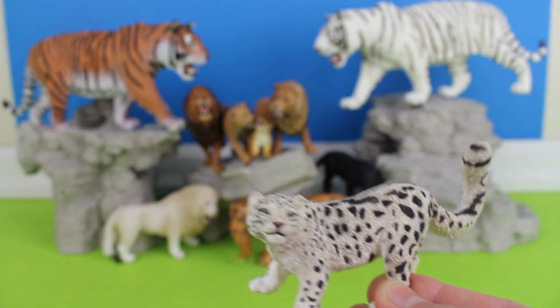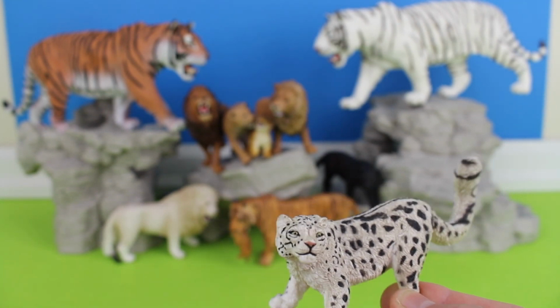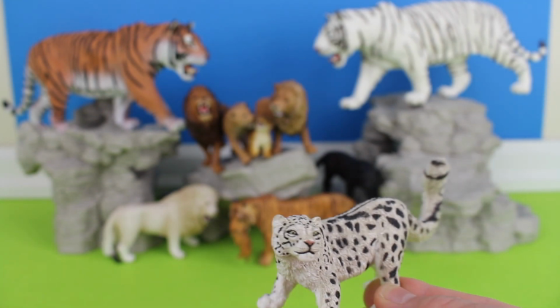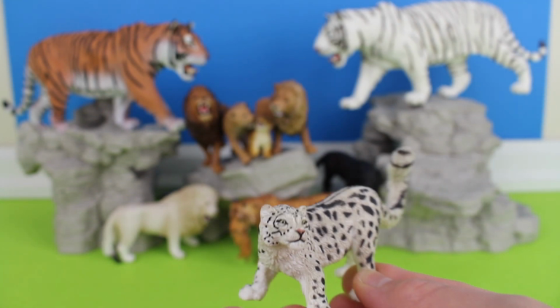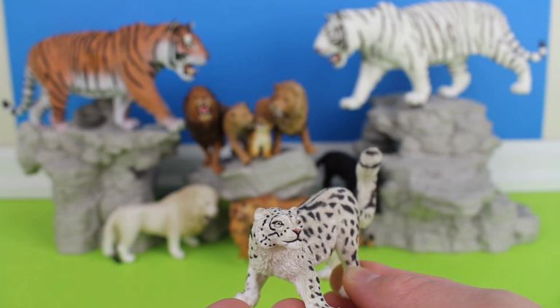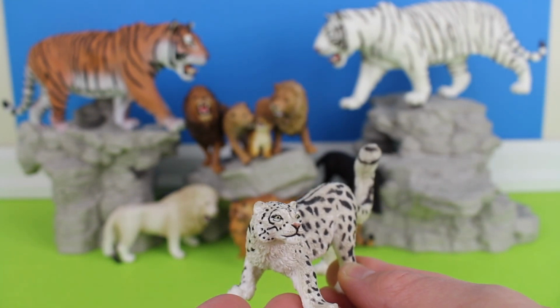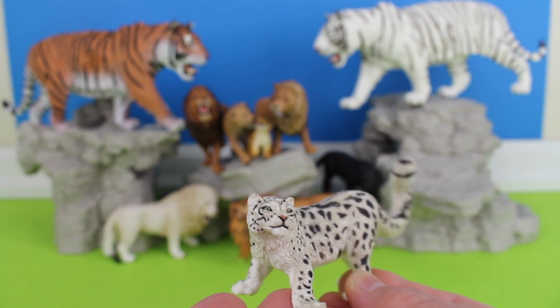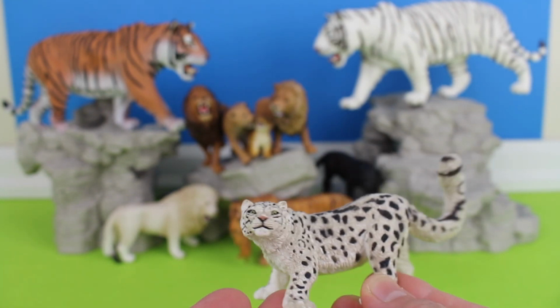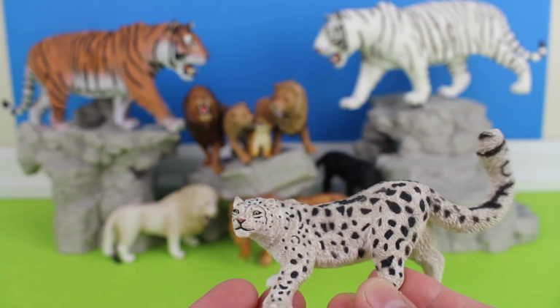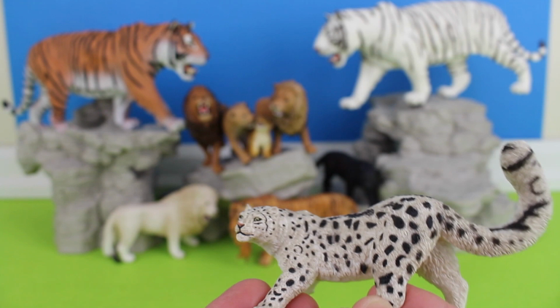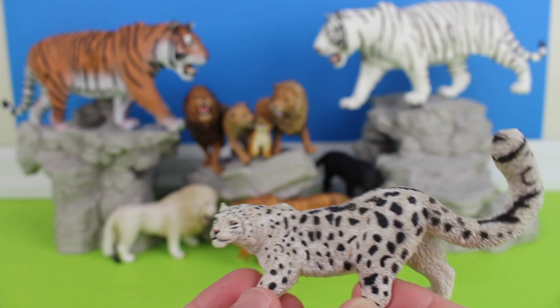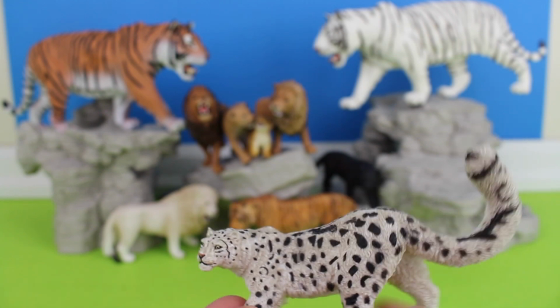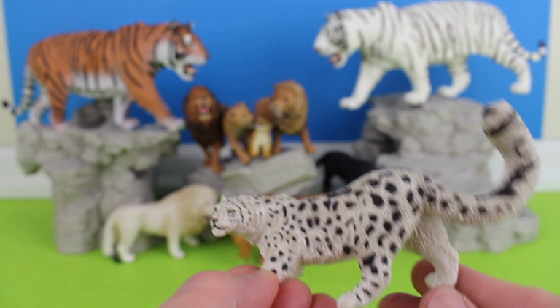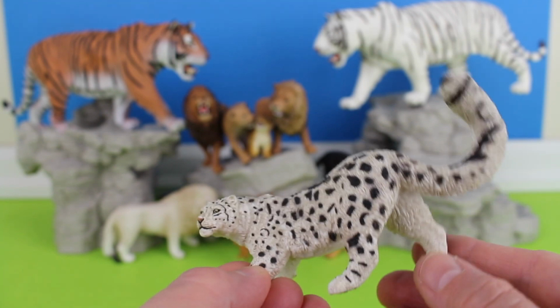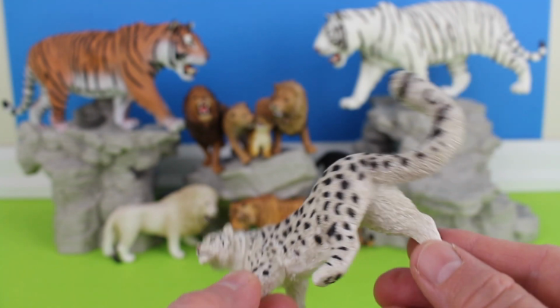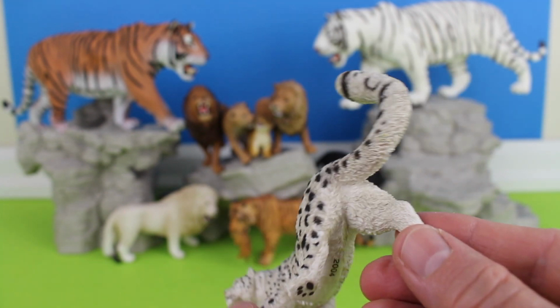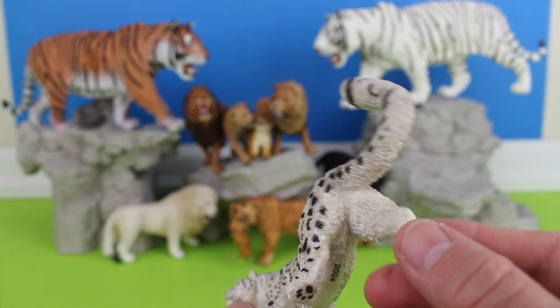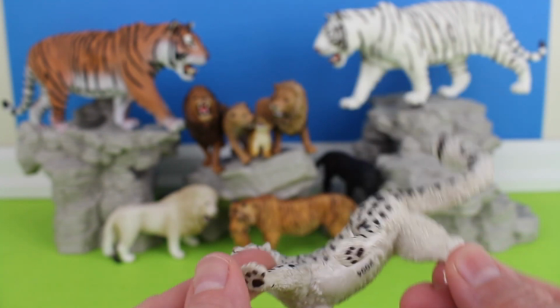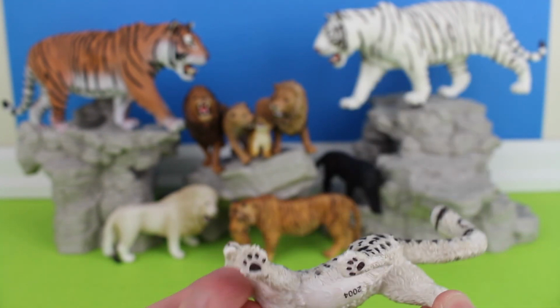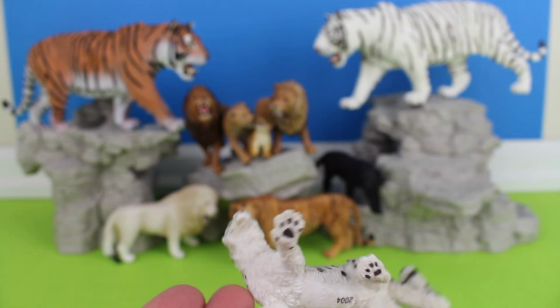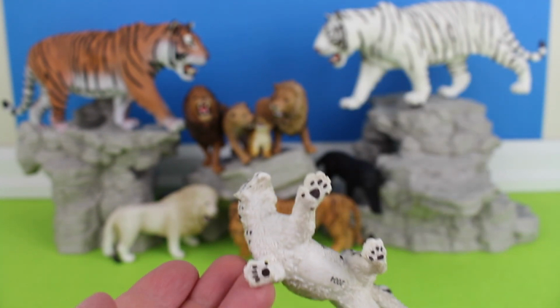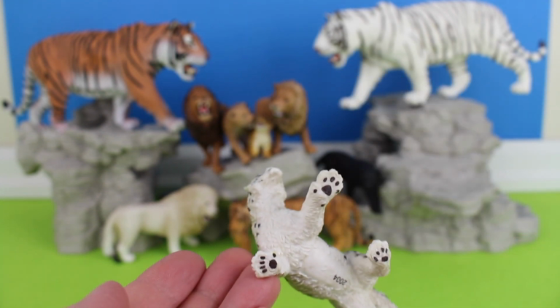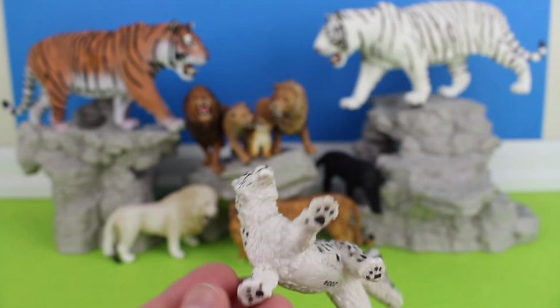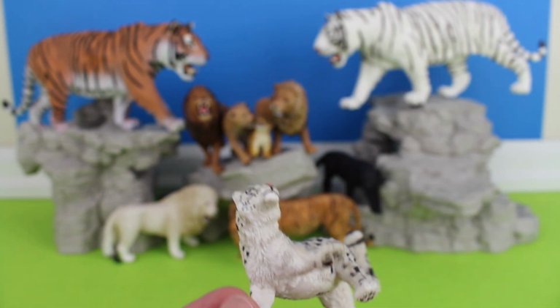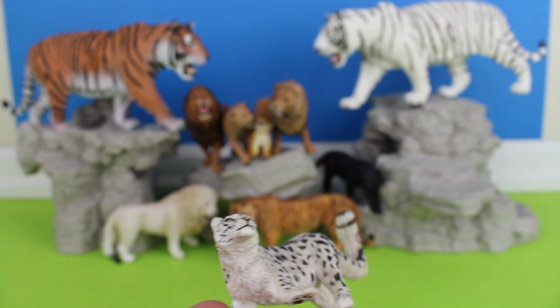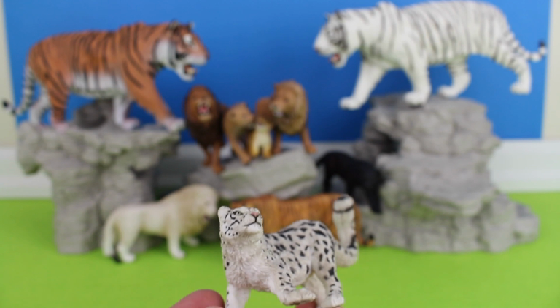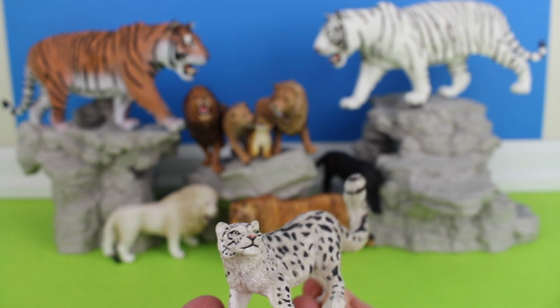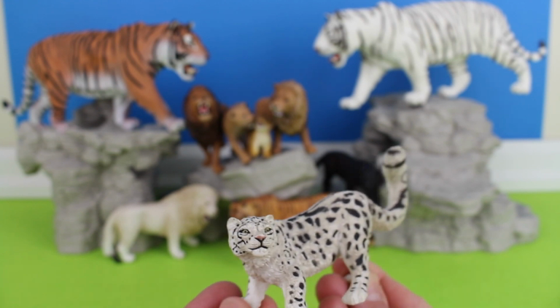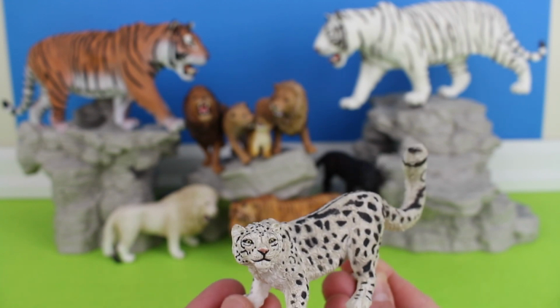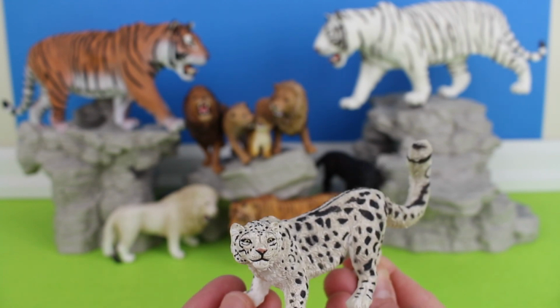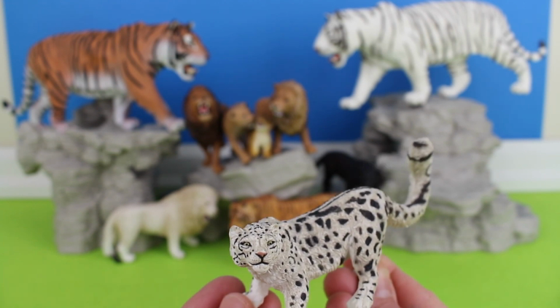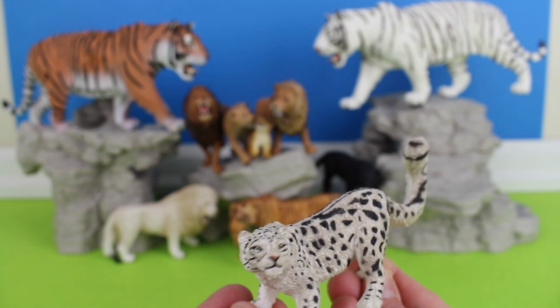Panthera uncia, the snow leopard, also known as the ounce, is native to the mountain ranges of Central and South Asia.